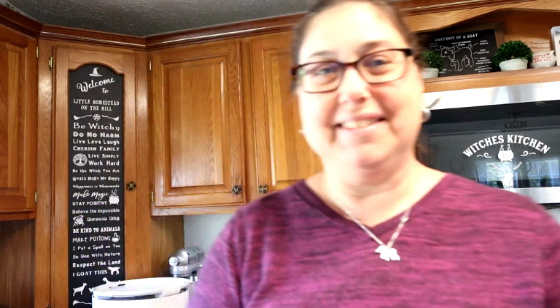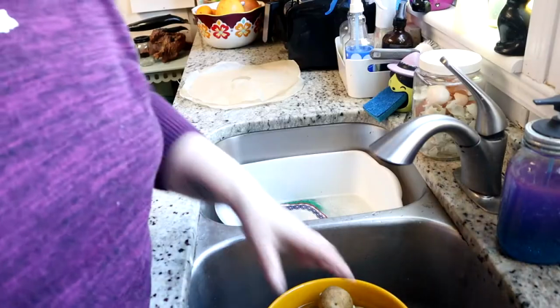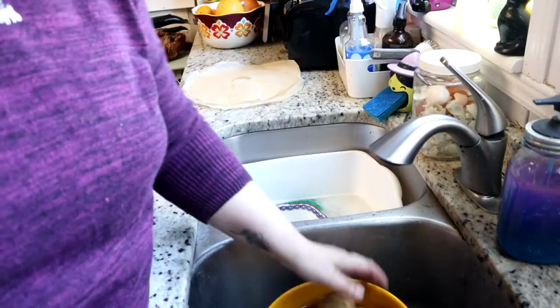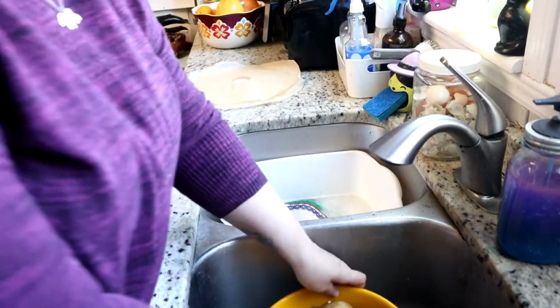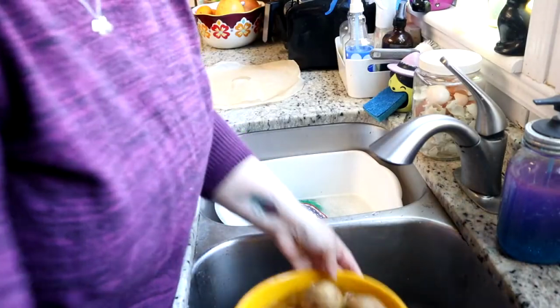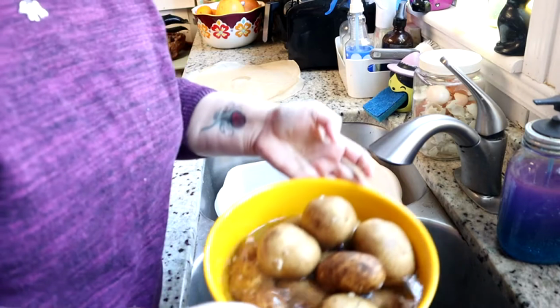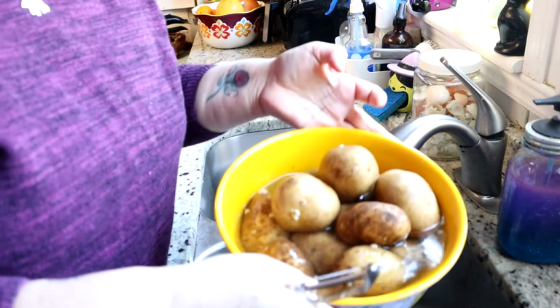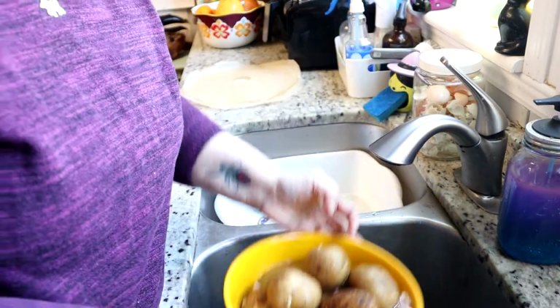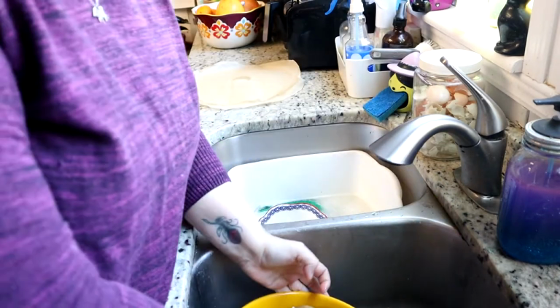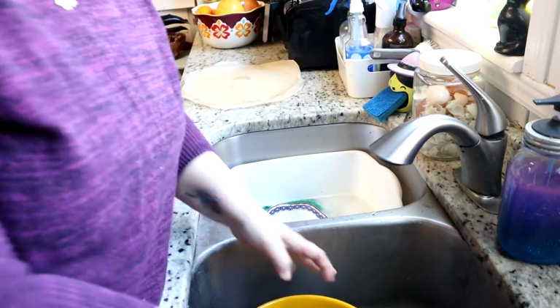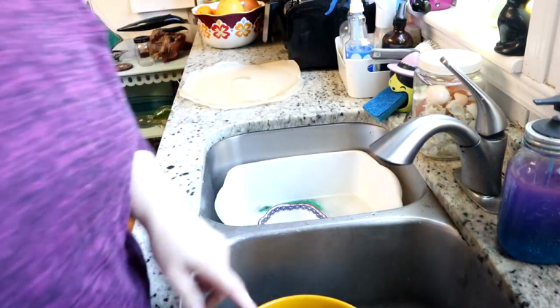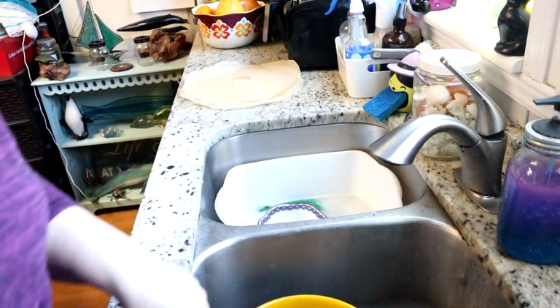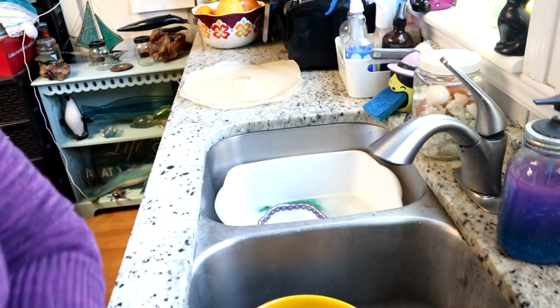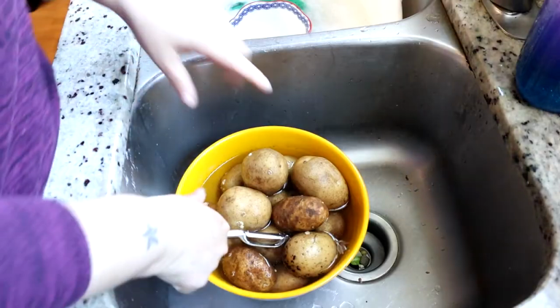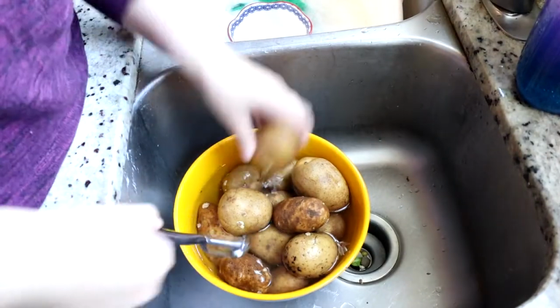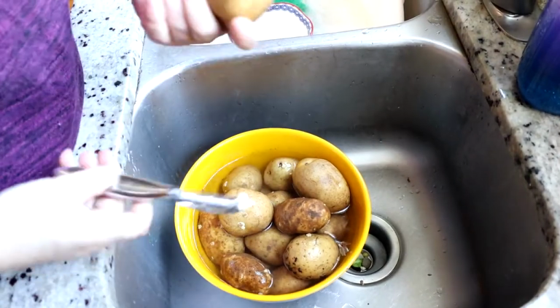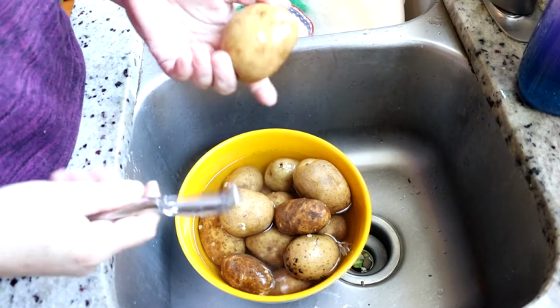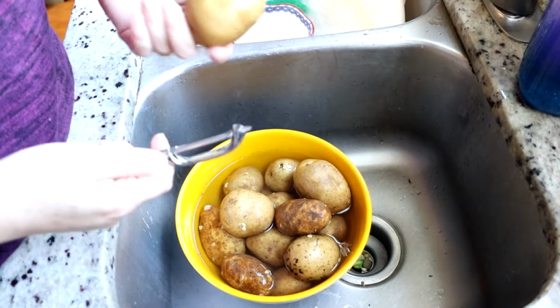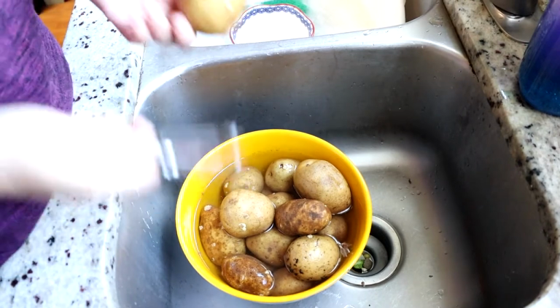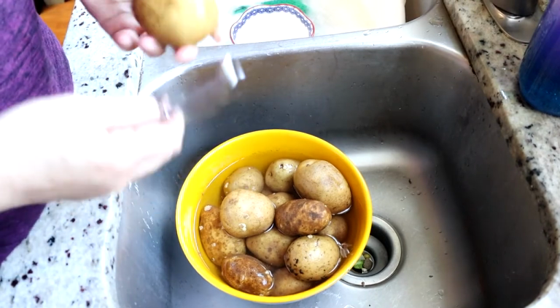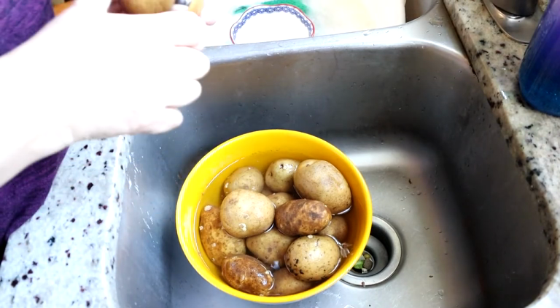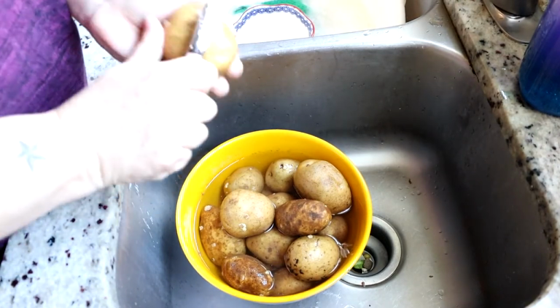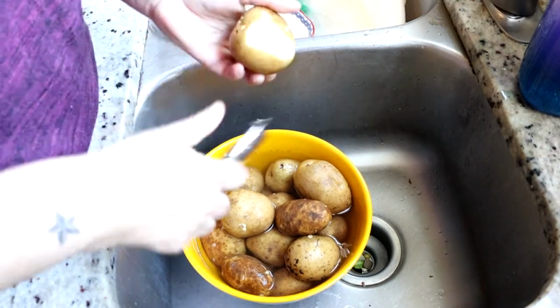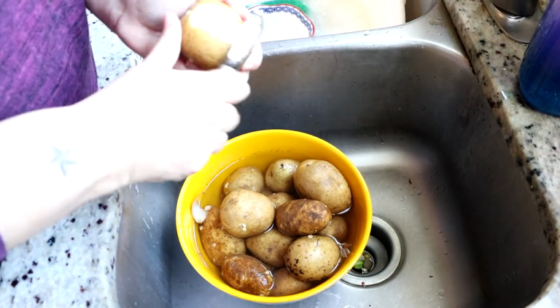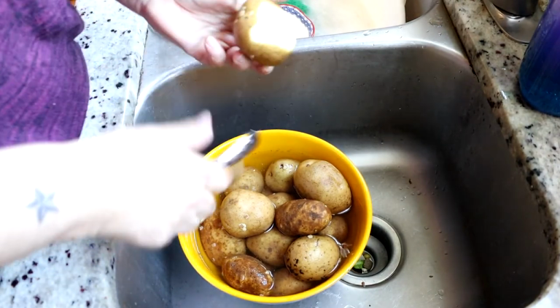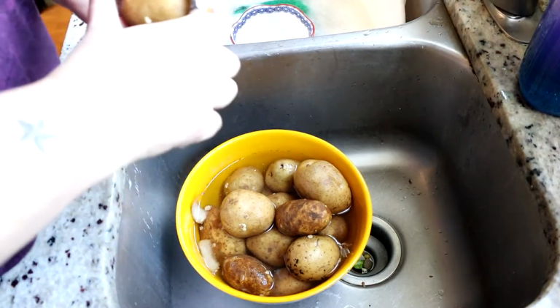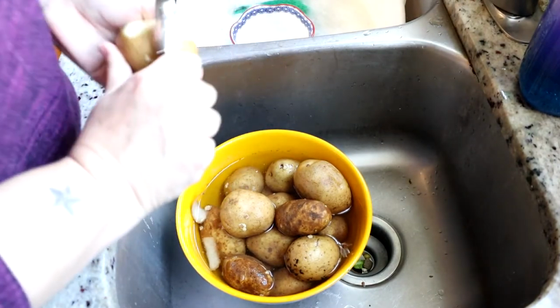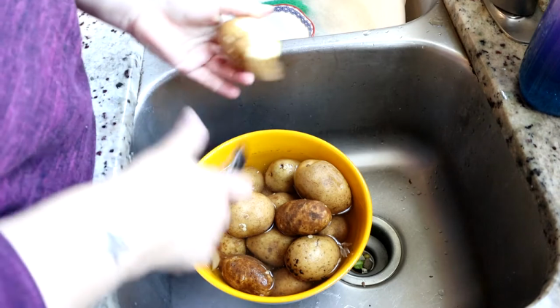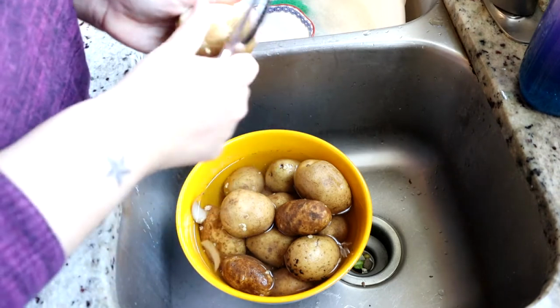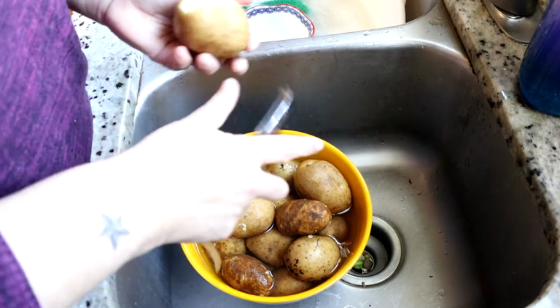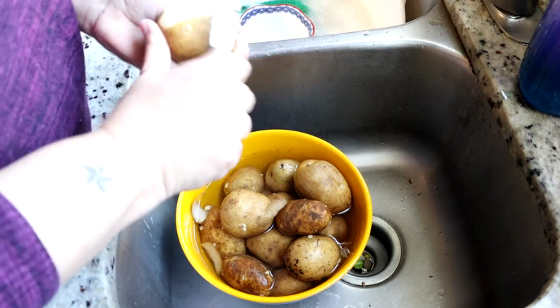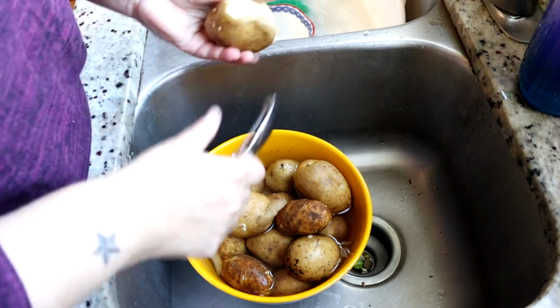First thing I do, I have a whole bunch of old potatoes that I found that I need to peel. The thing I need to do is peel these potatoes. They're going bad, so this is the best way of doing it. So let's go get this whole bucket peeled up.